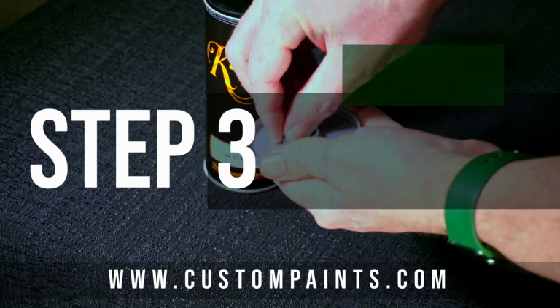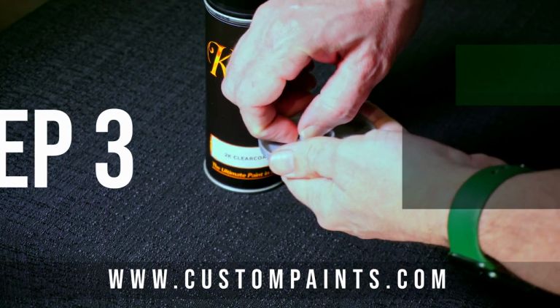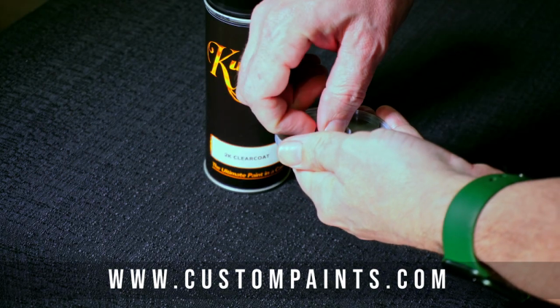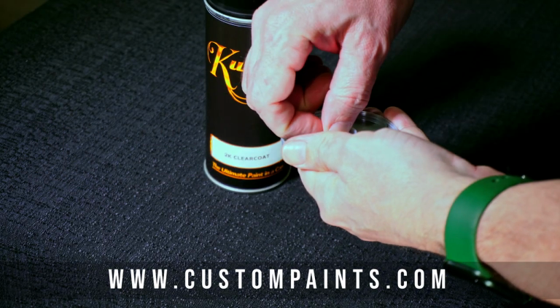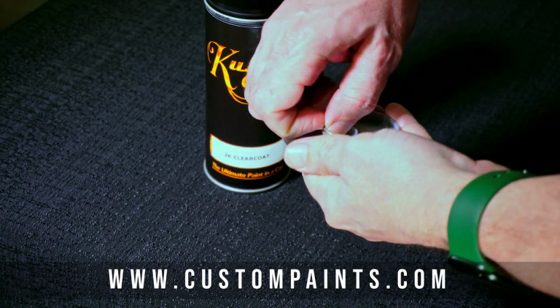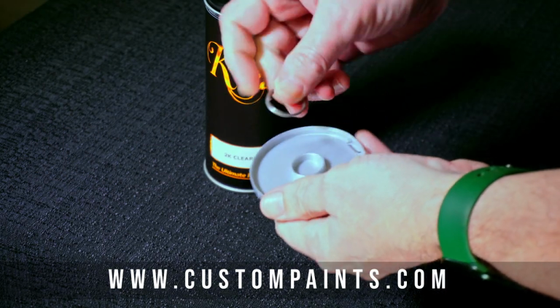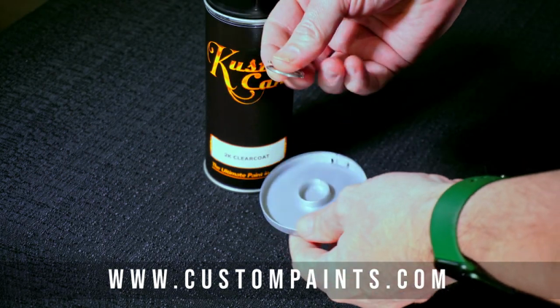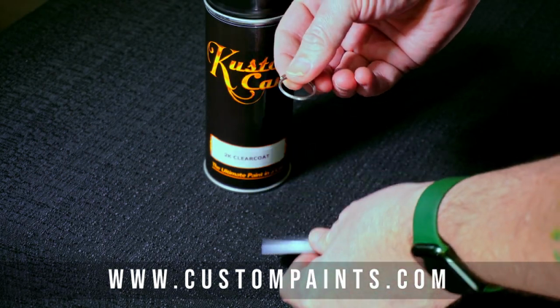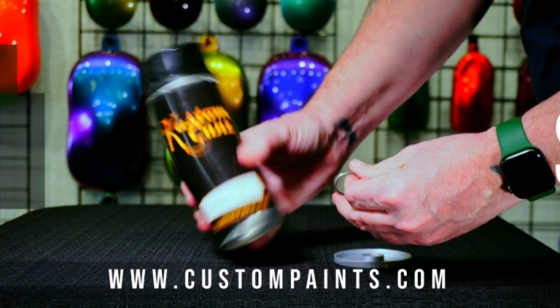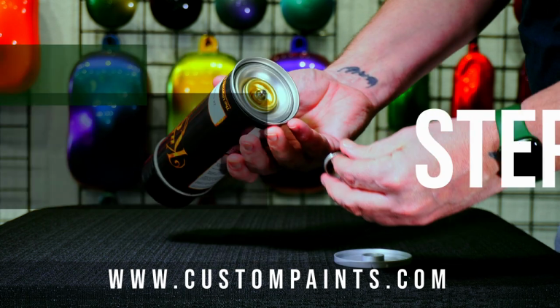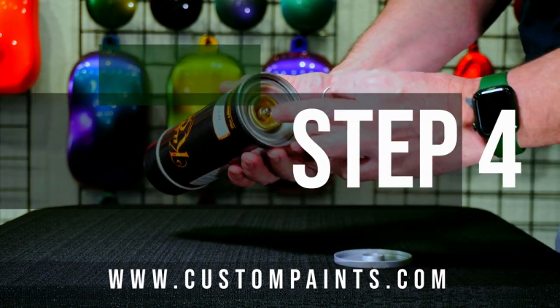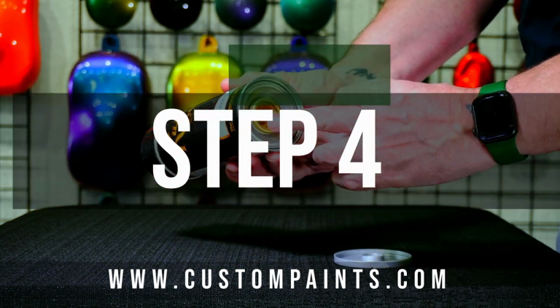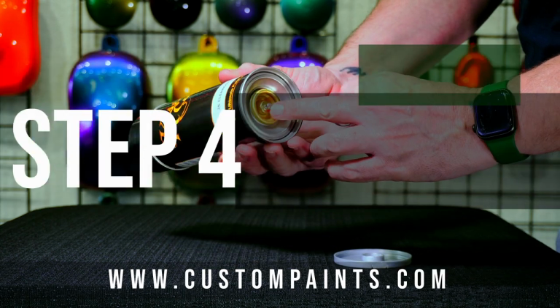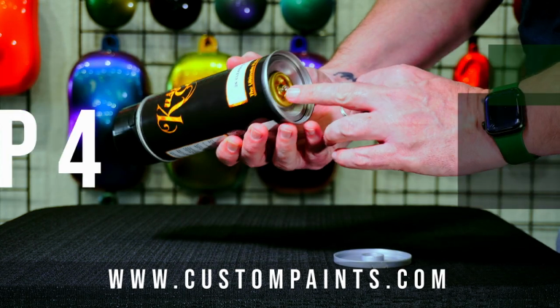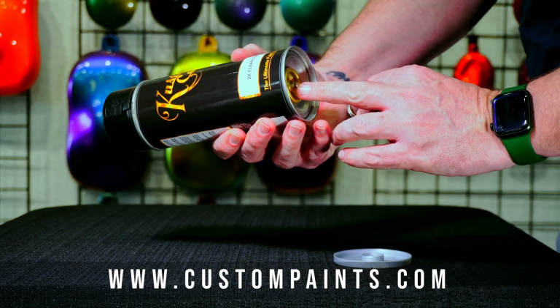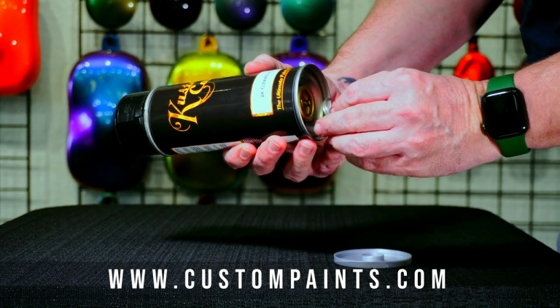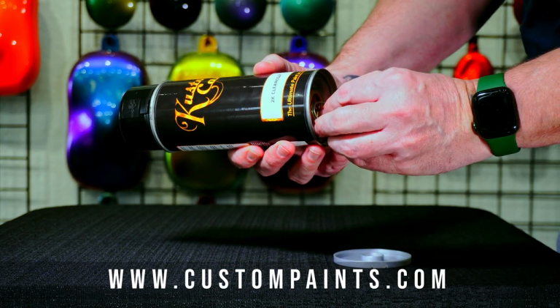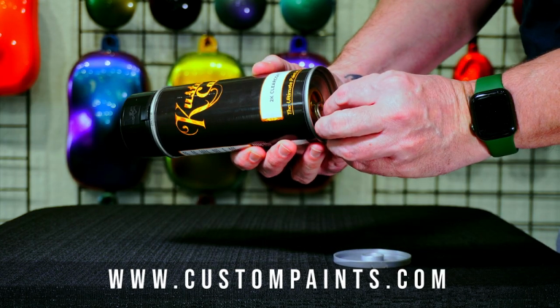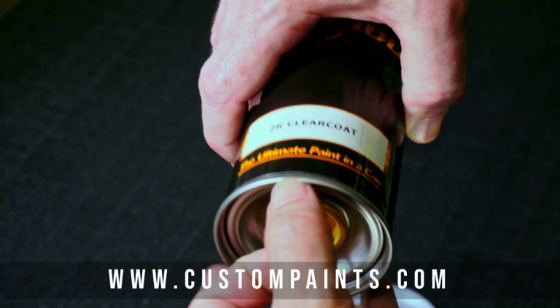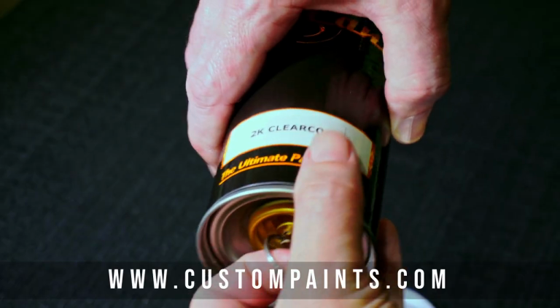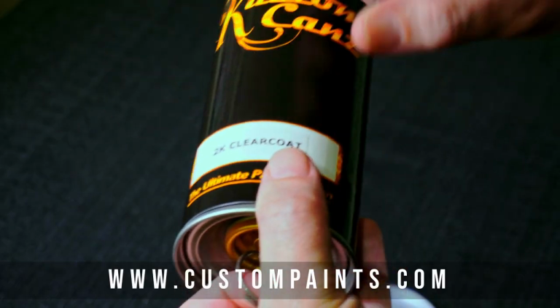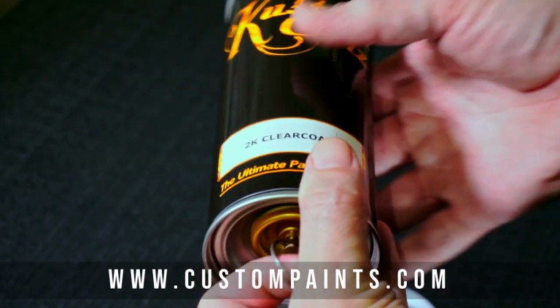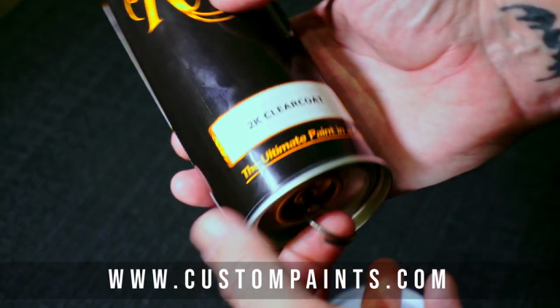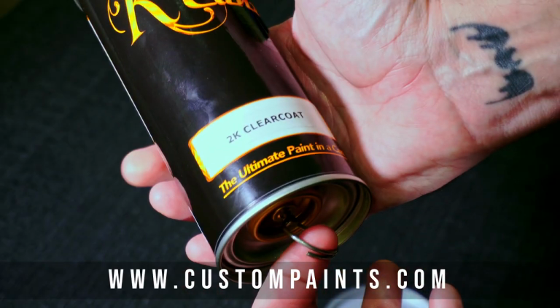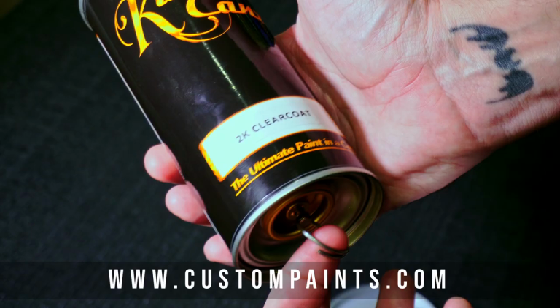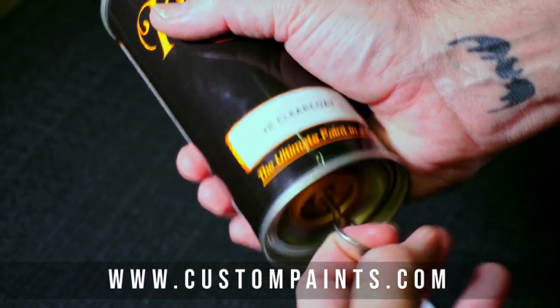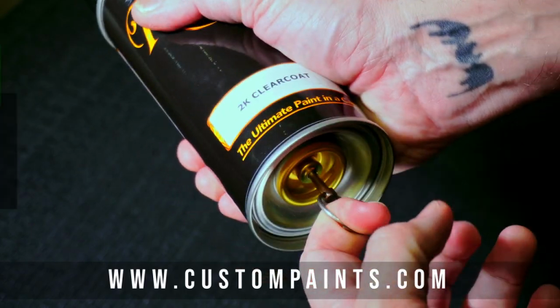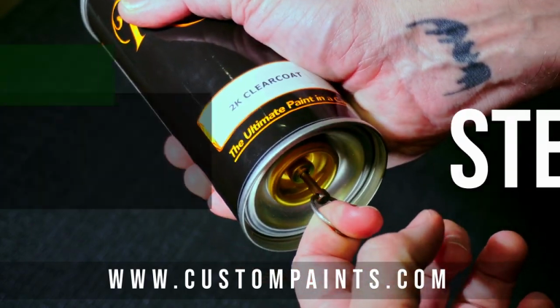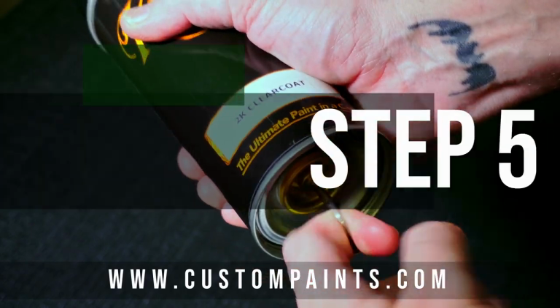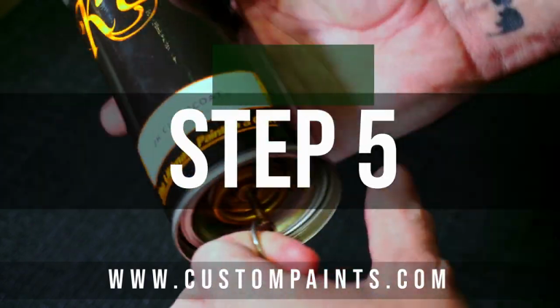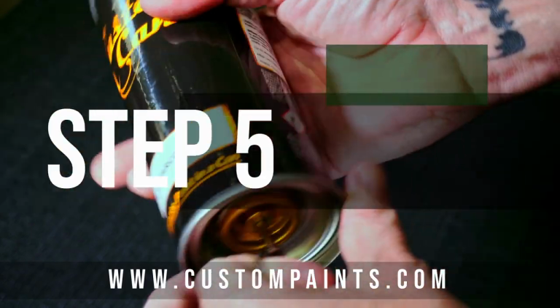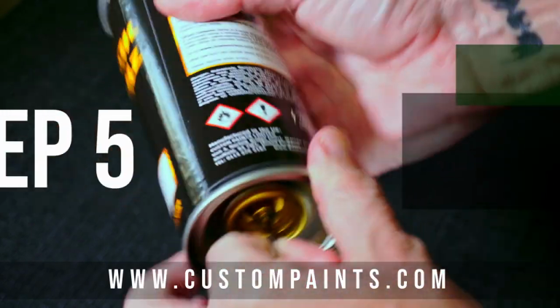Step 3: Insert the metal ring into the bottom pull pin. Step 4: Pull the pin downward fully and rotate the can 360 degrees to release the activator.